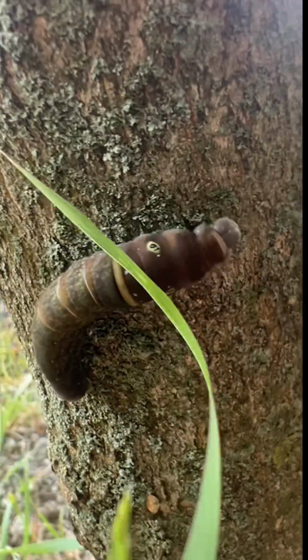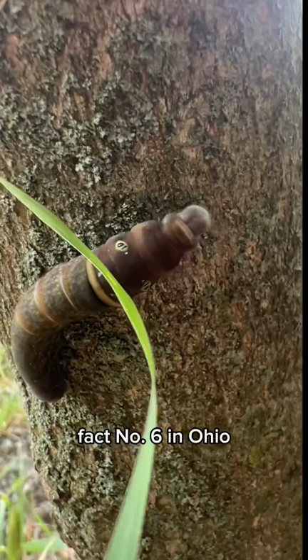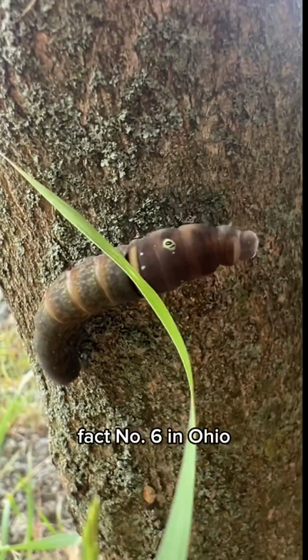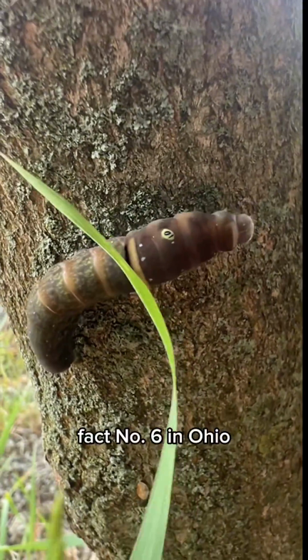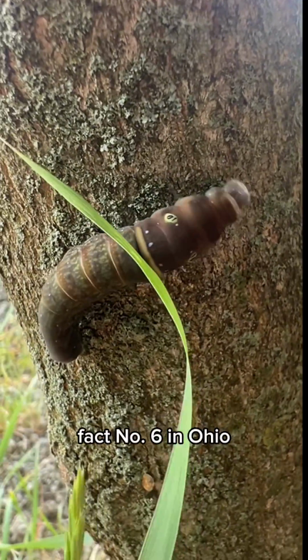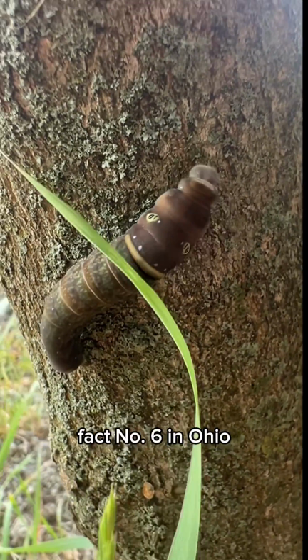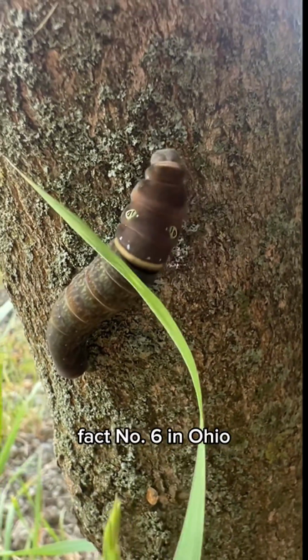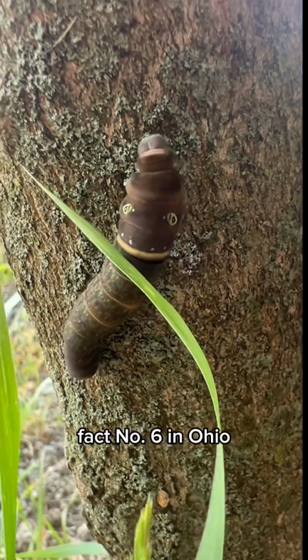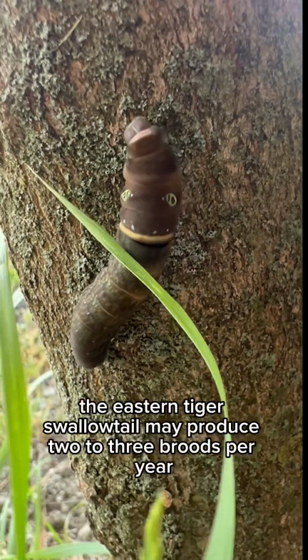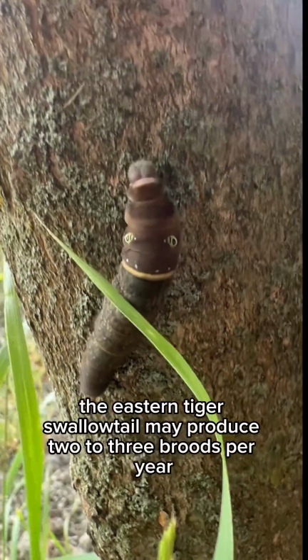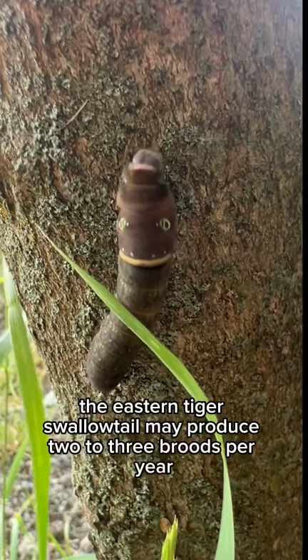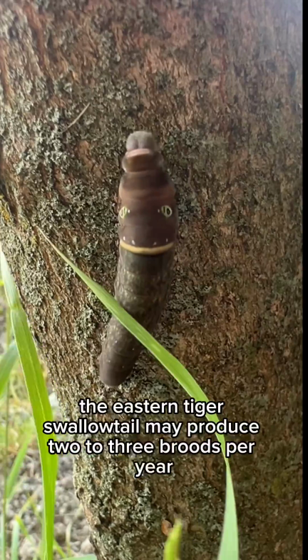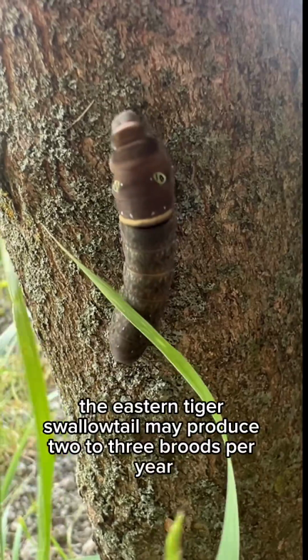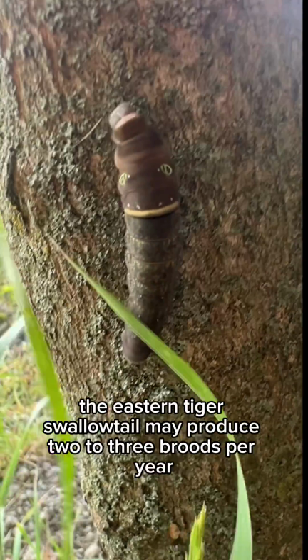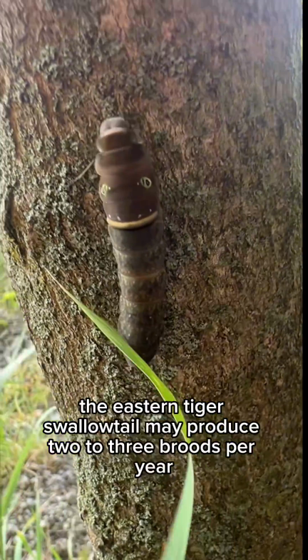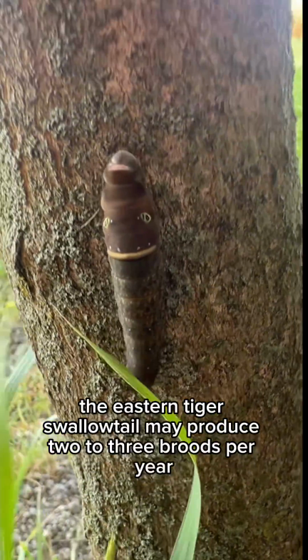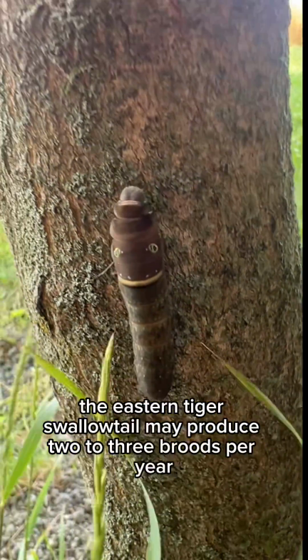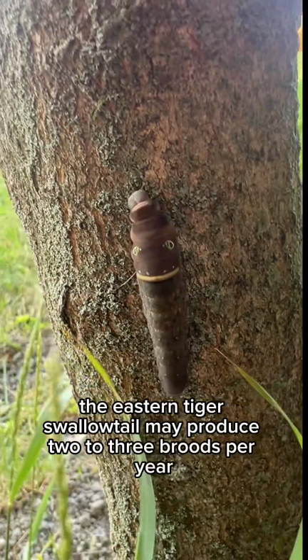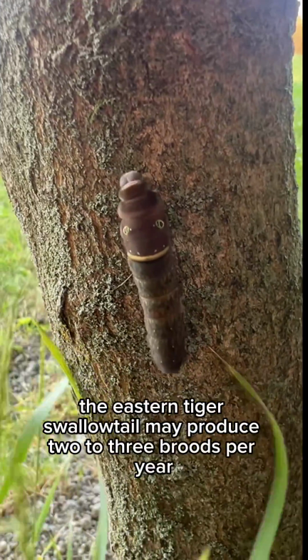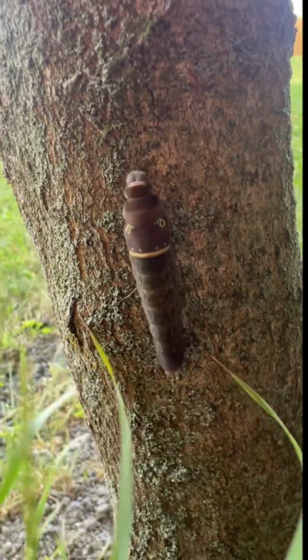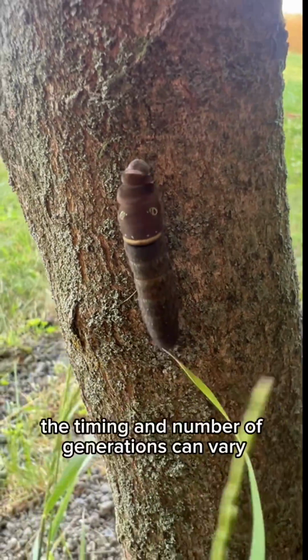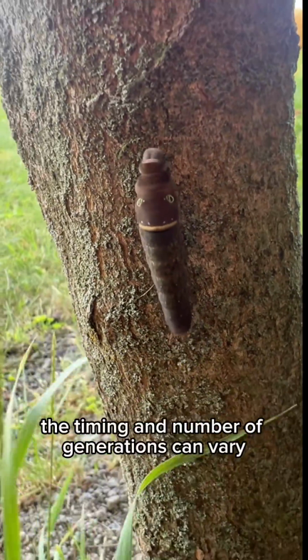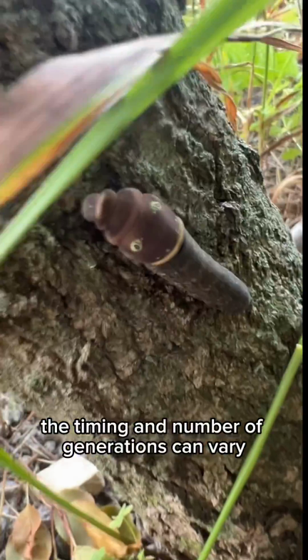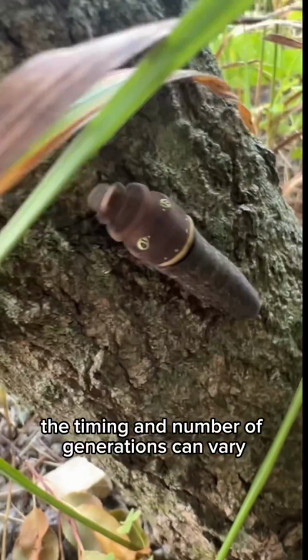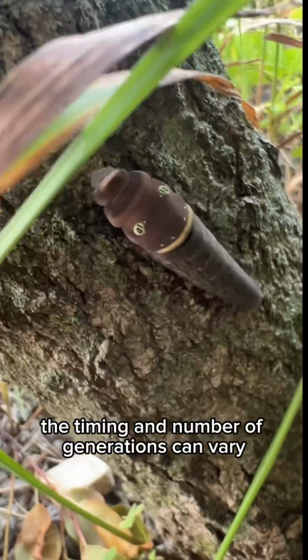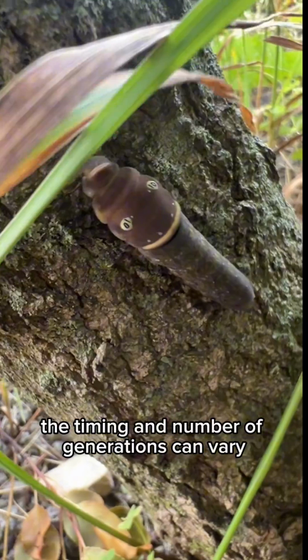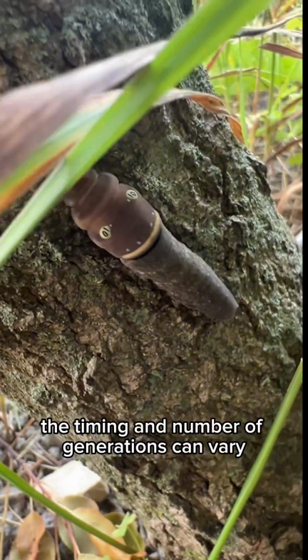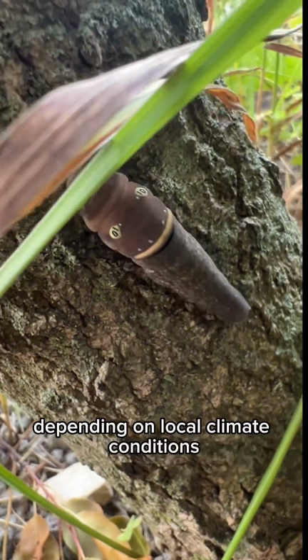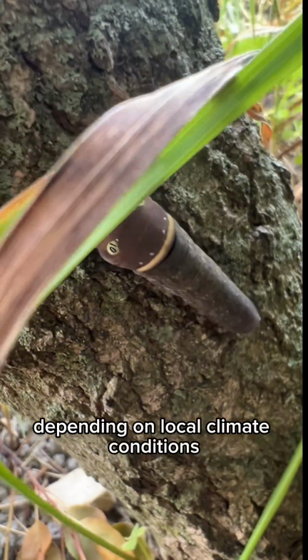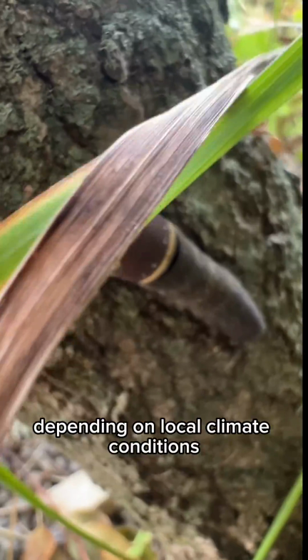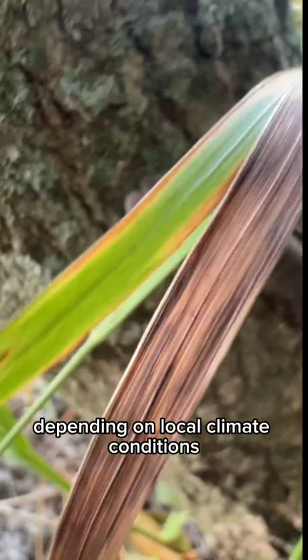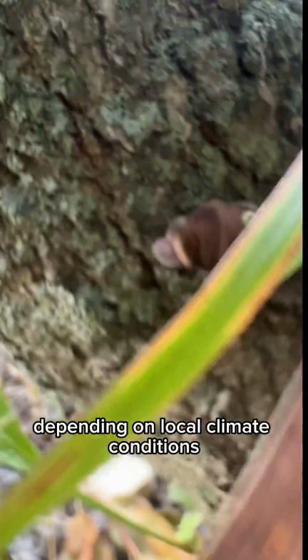Fact number six. In Ohio, the eastern tiger swallowtail may produce two to three broods per year. The timing and number of generations can vary depending on local climate conditions.